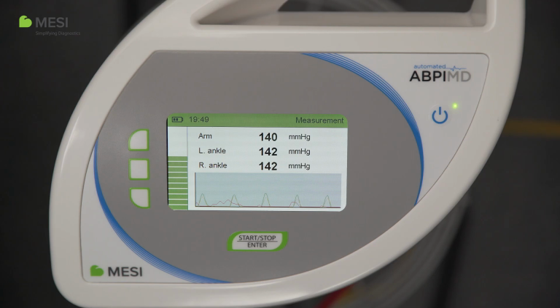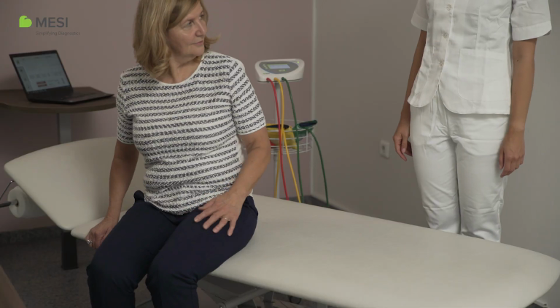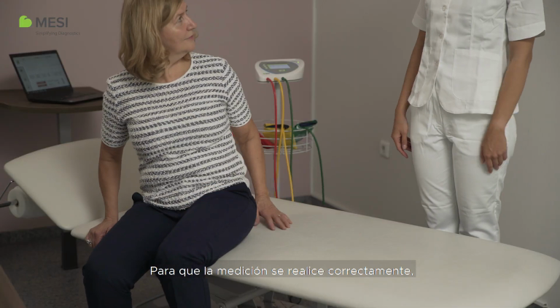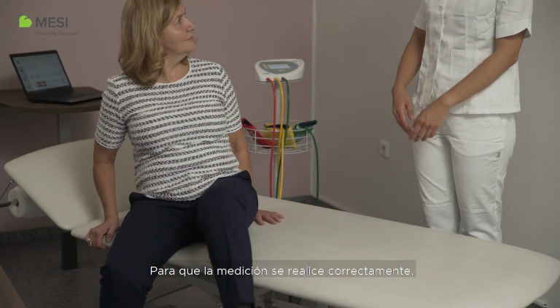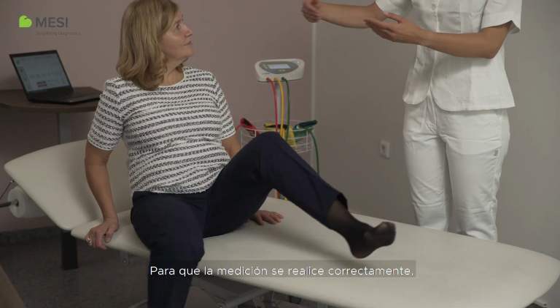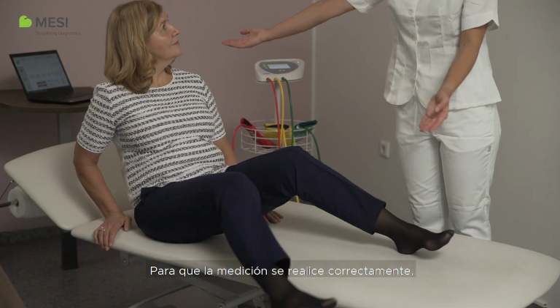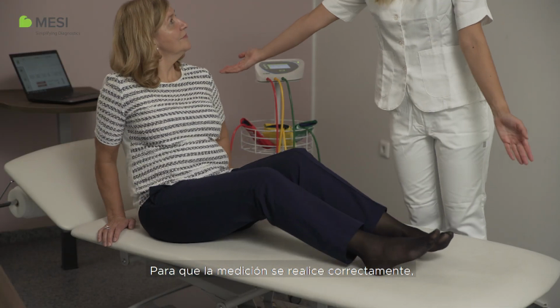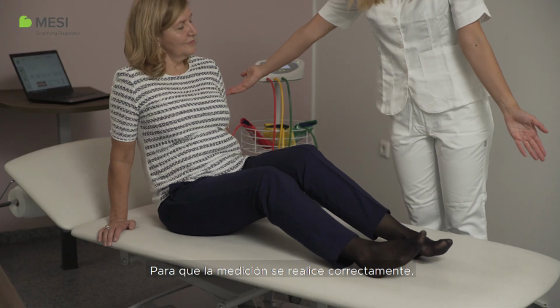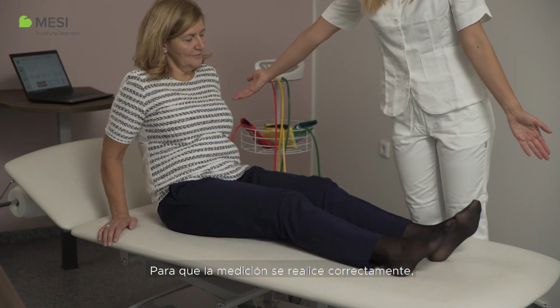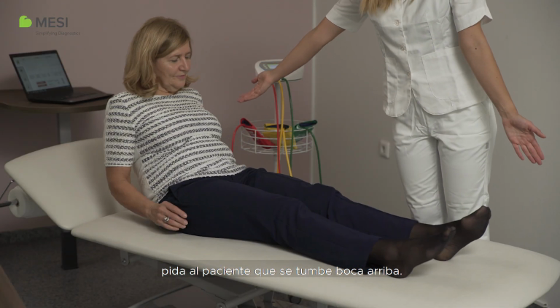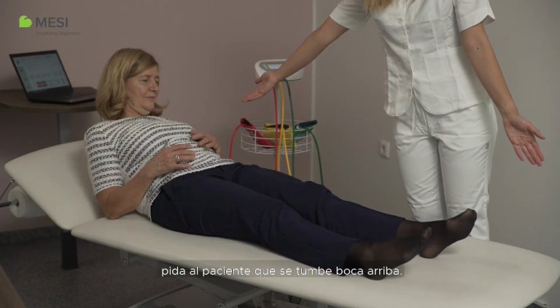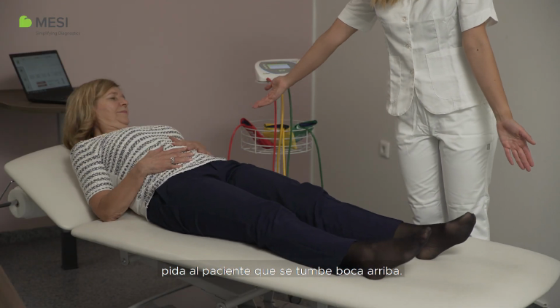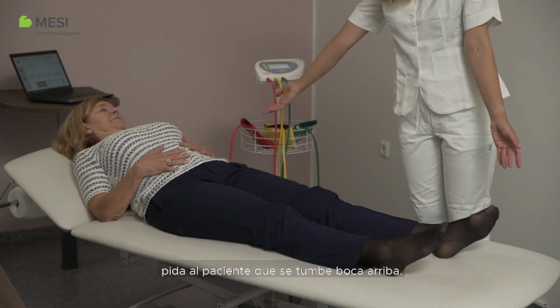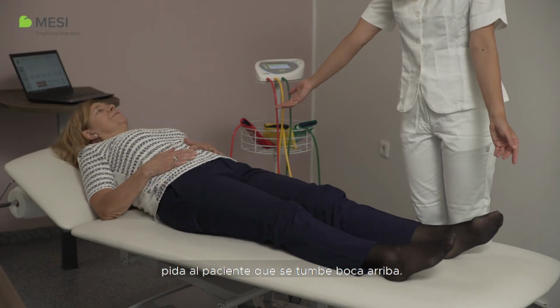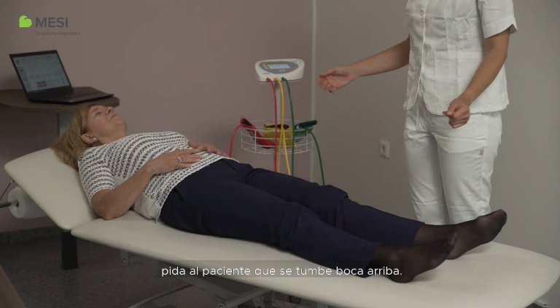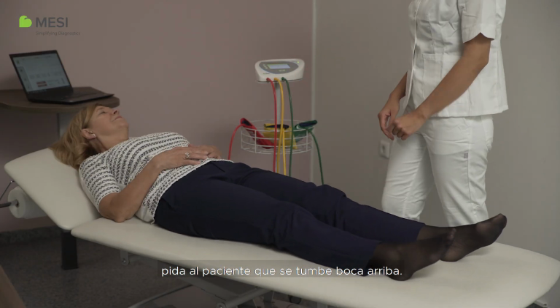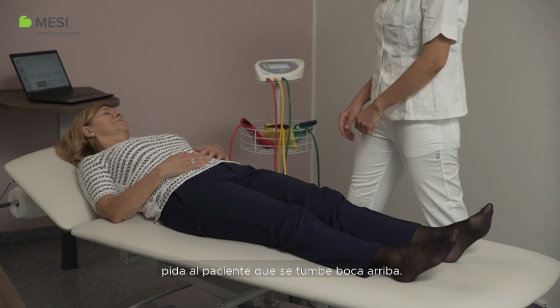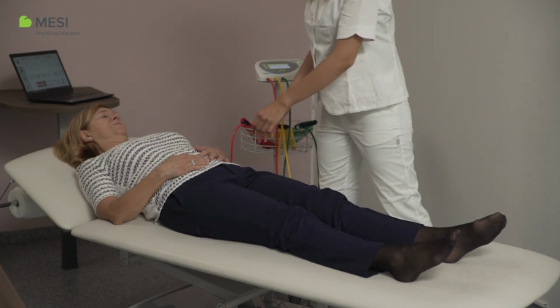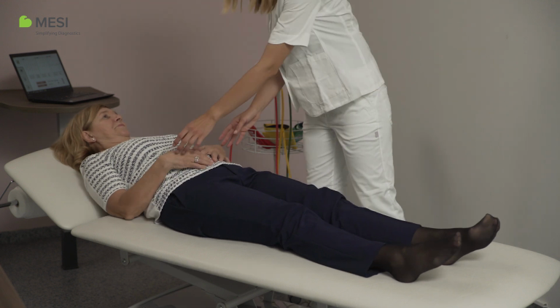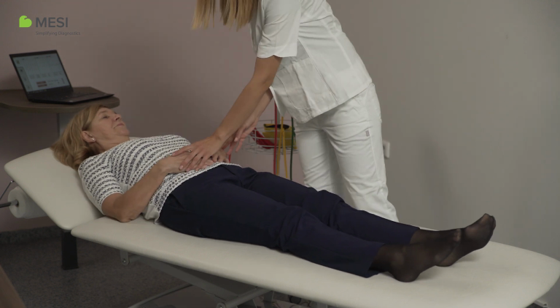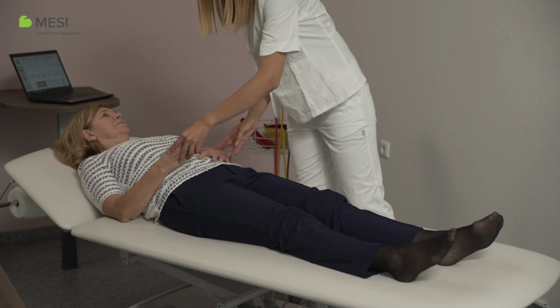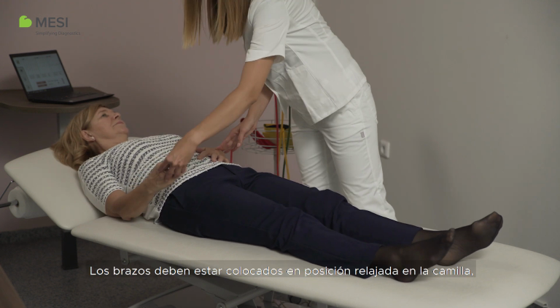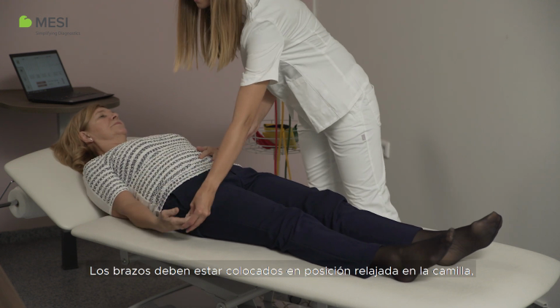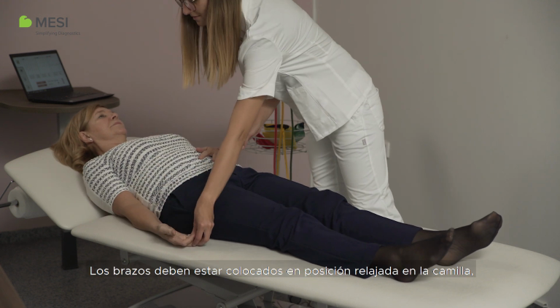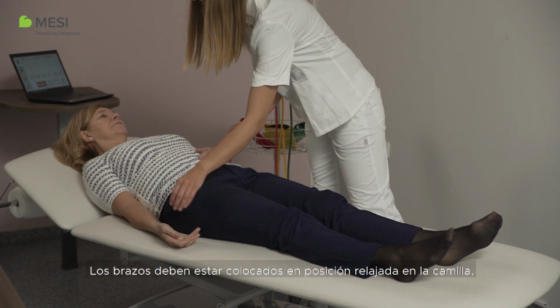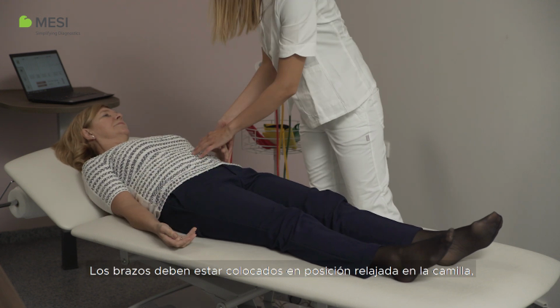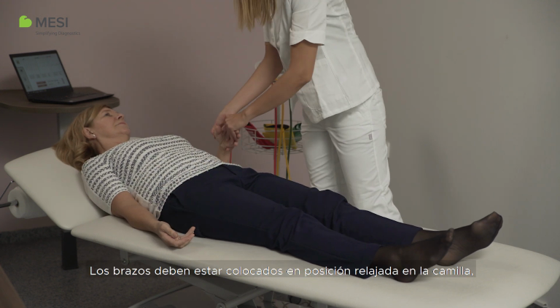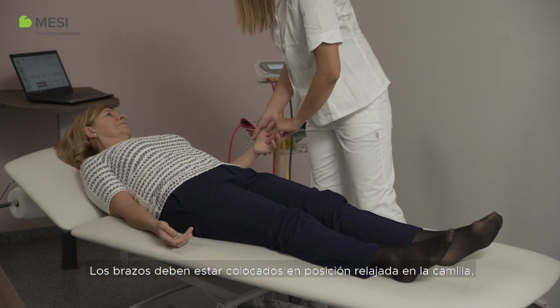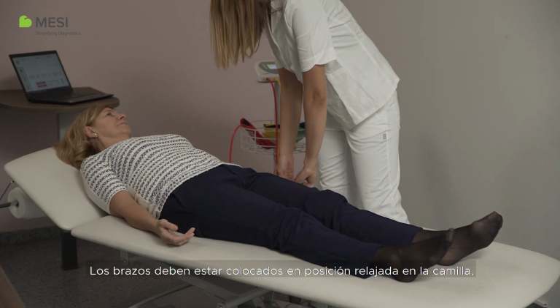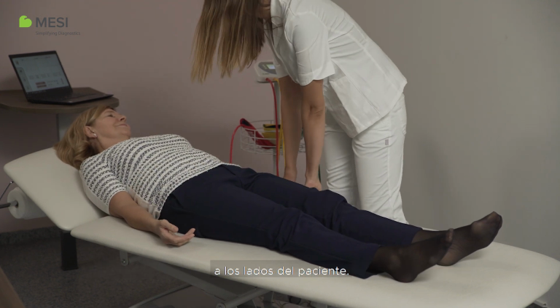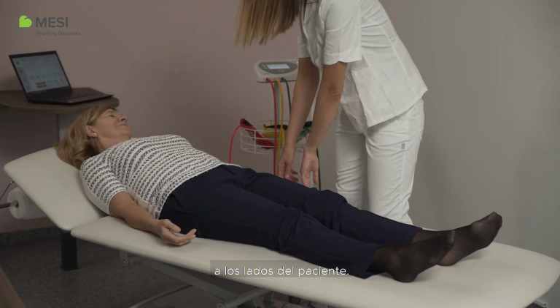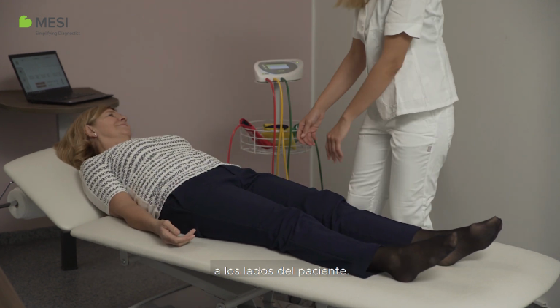For the measurement to be correctly performed, ask the patient to lie in a supine position. The arms must lie relaxed on the bed beside the patient.